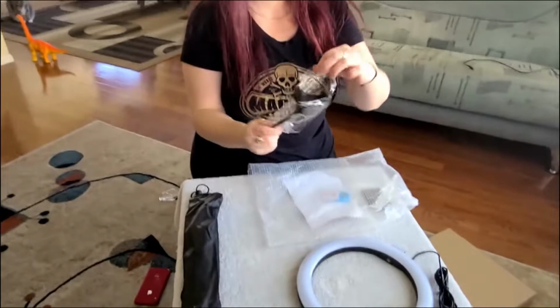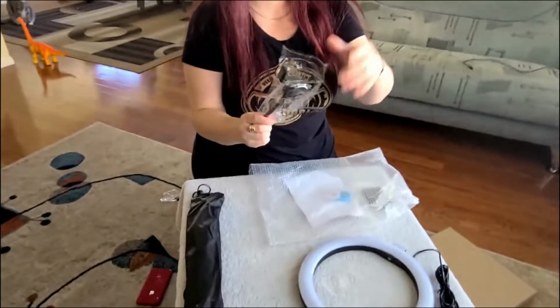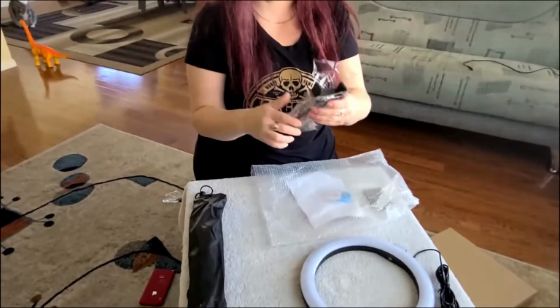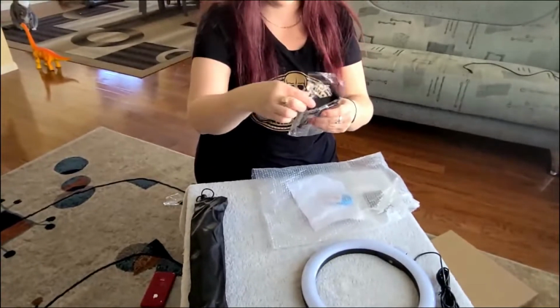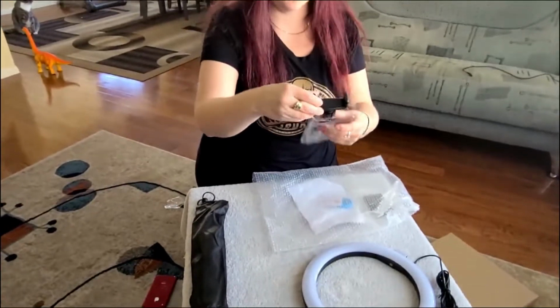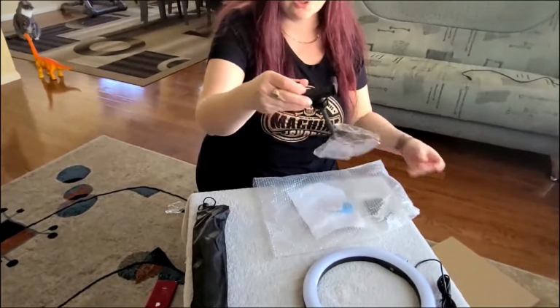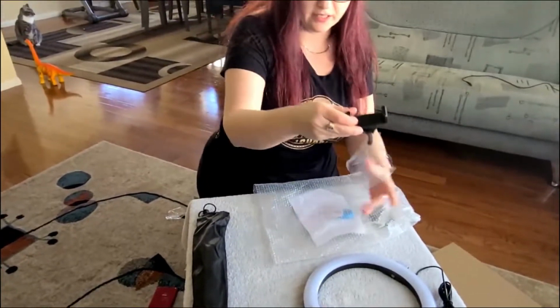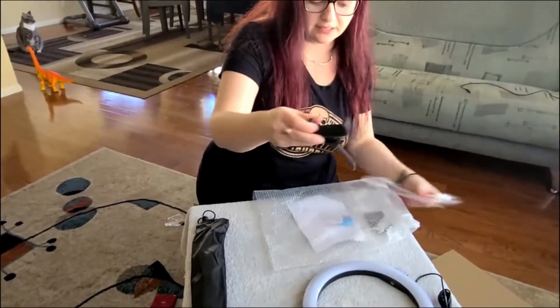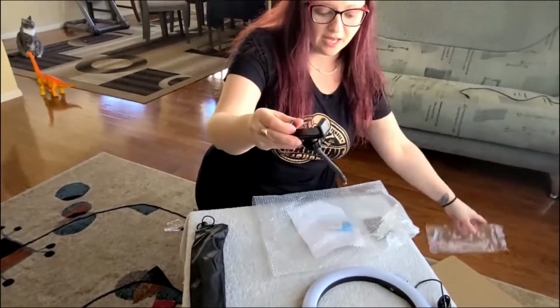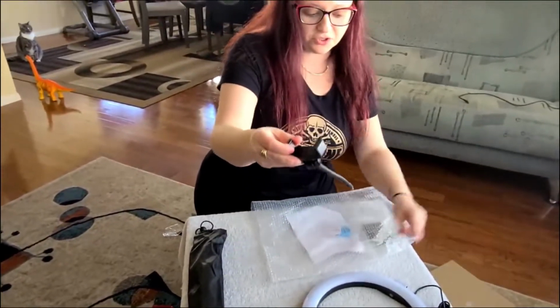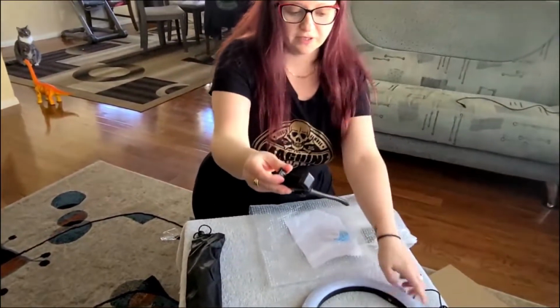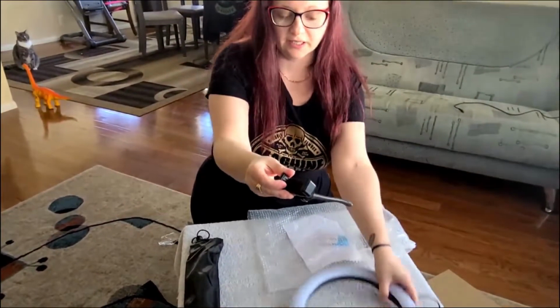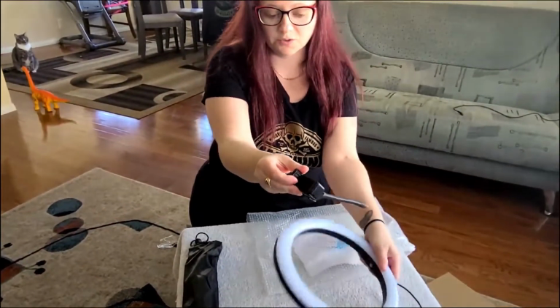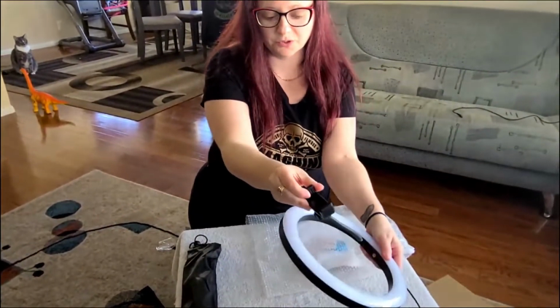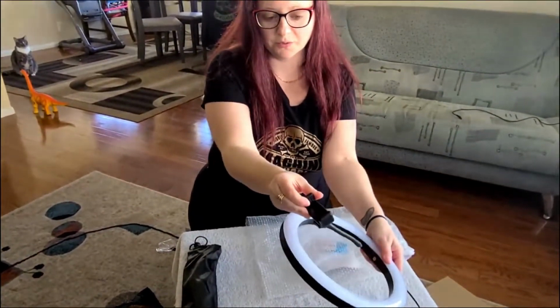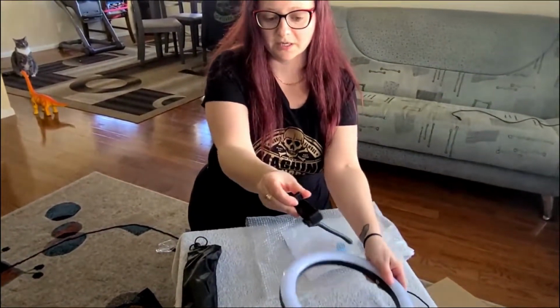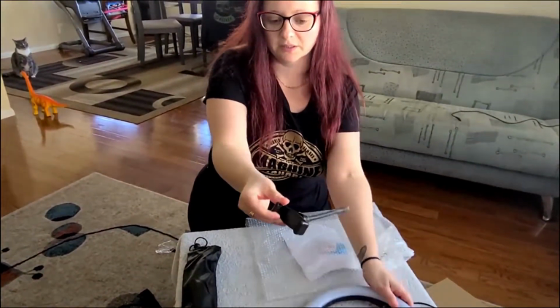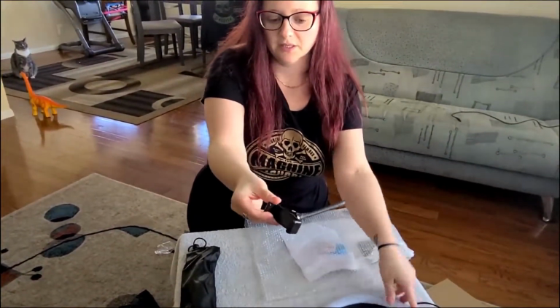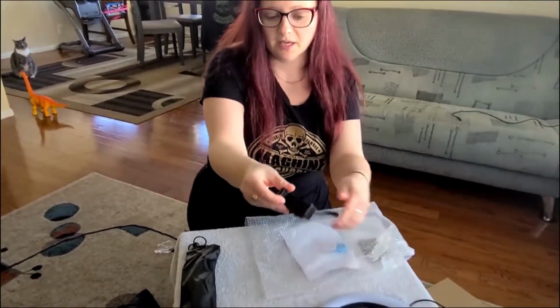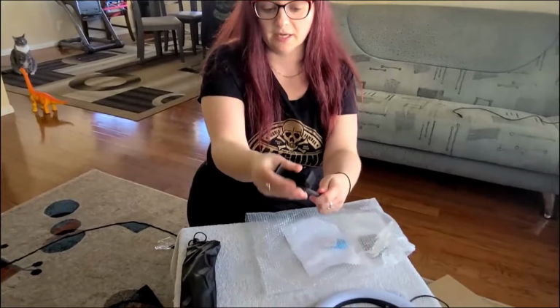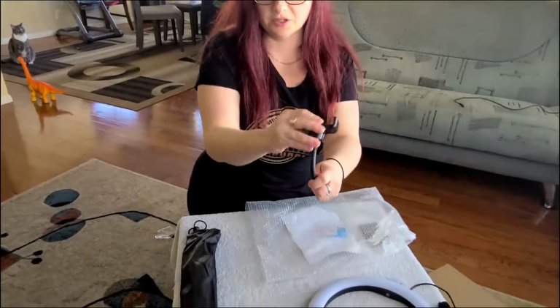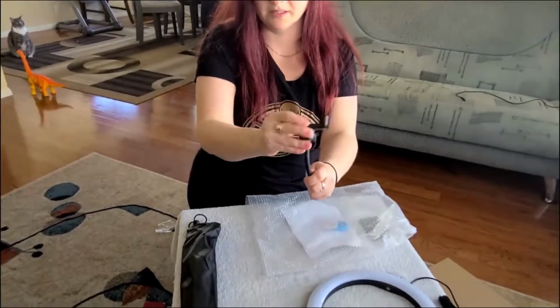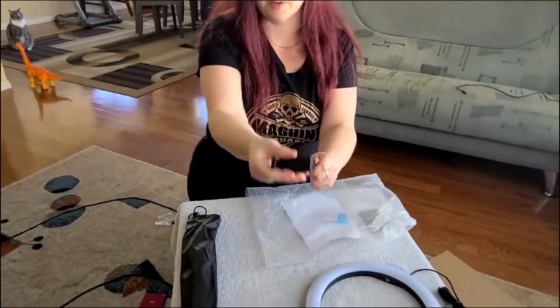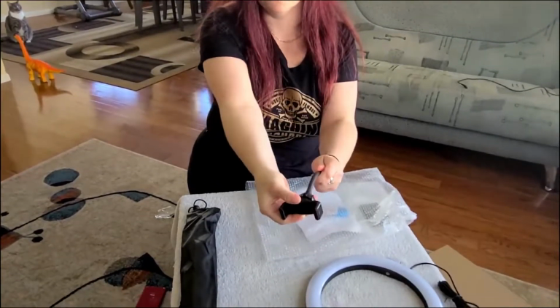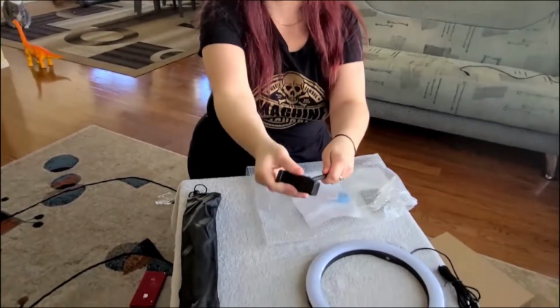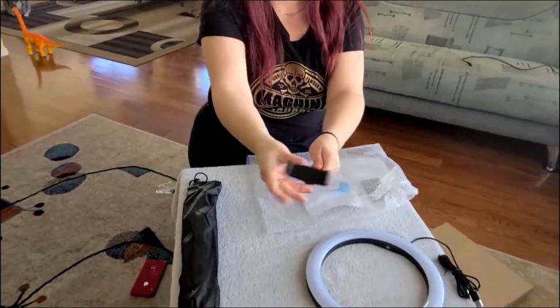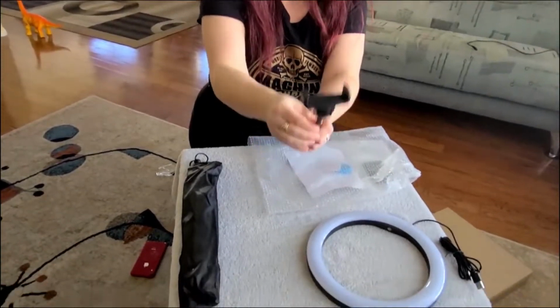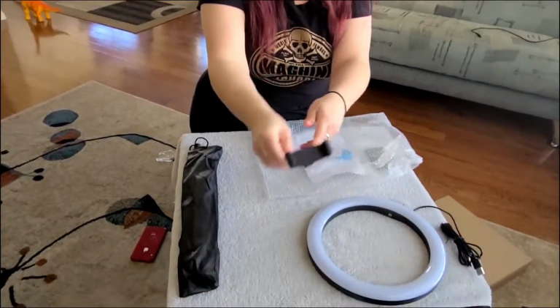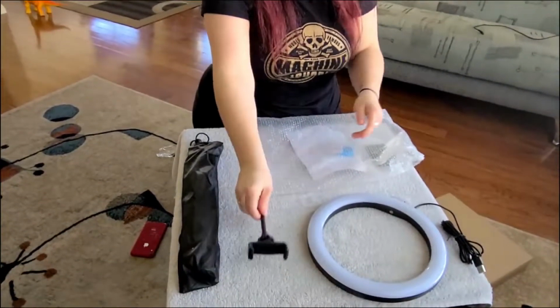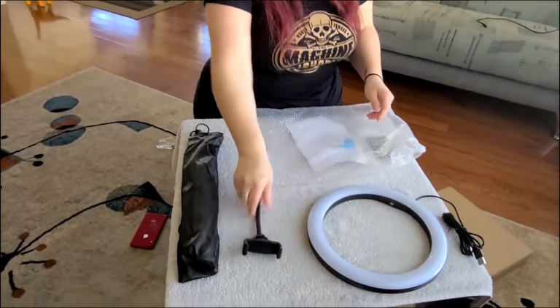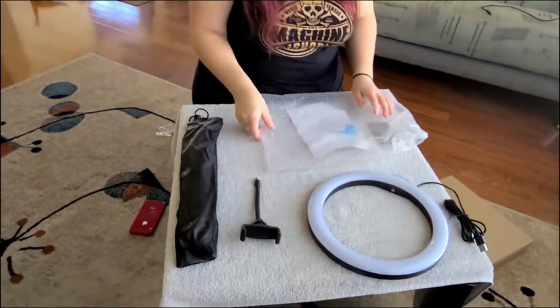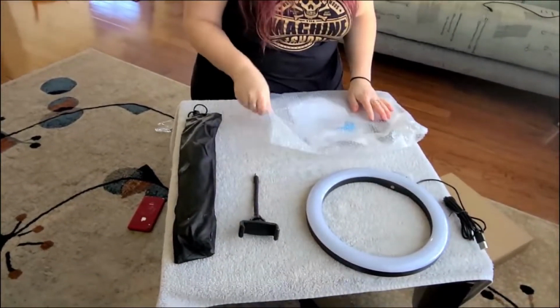This is the camera holder that gets attached to the ring light, which we will do momentarily, and it actually bends back and forth. We'll do that shortly as well.